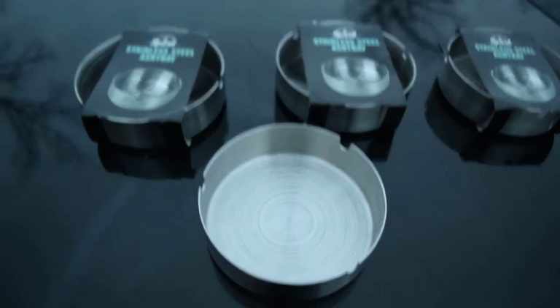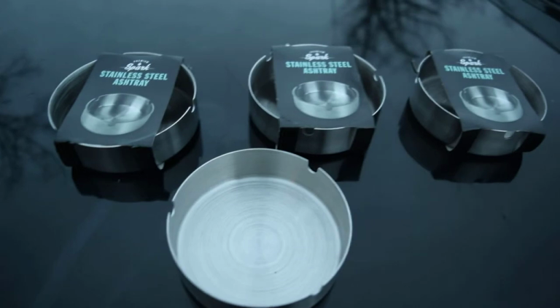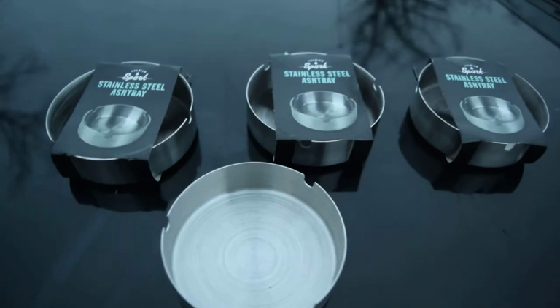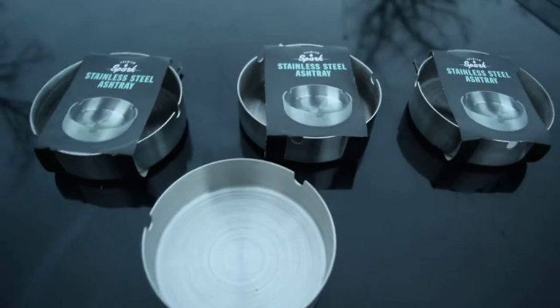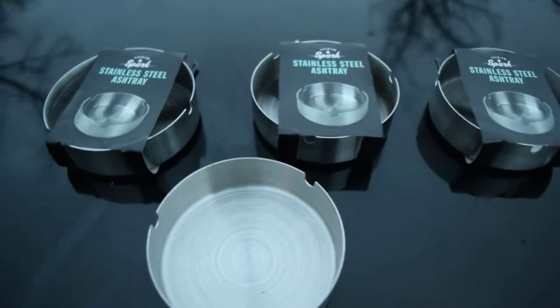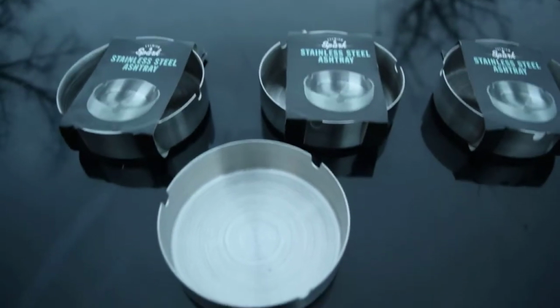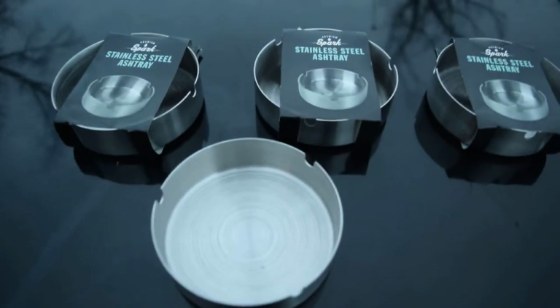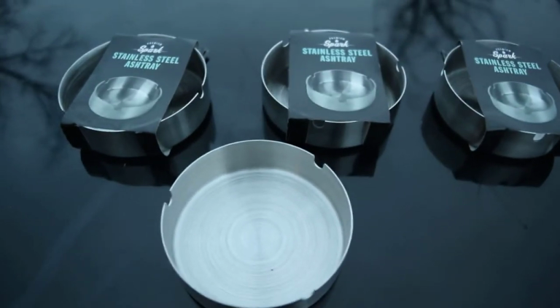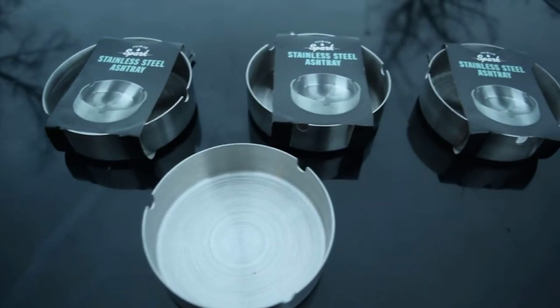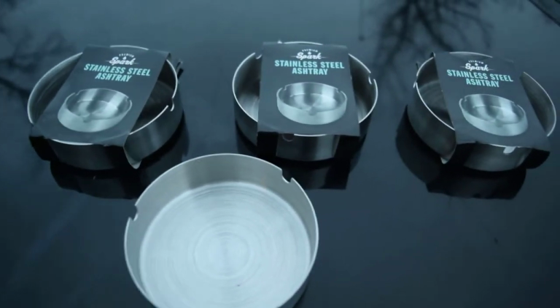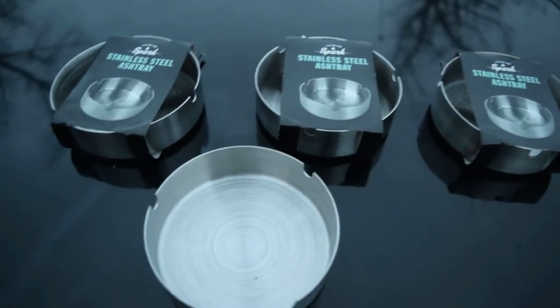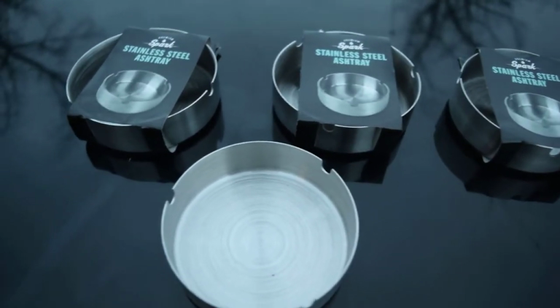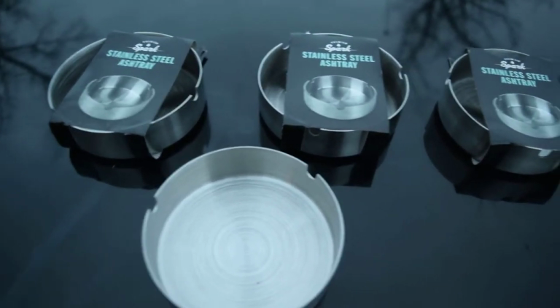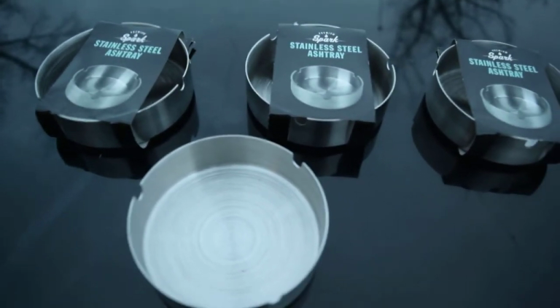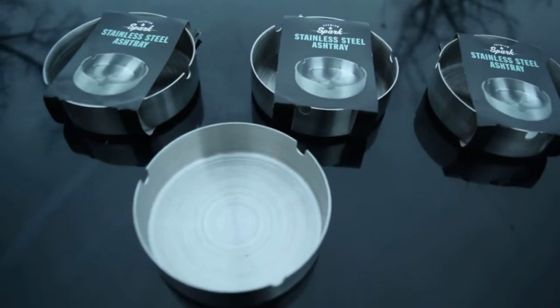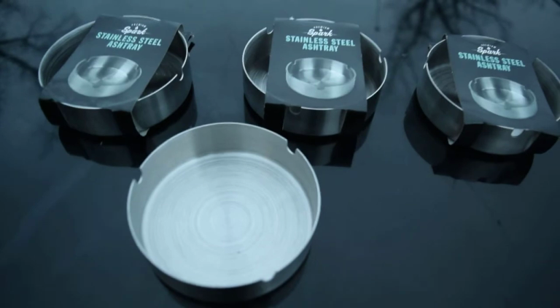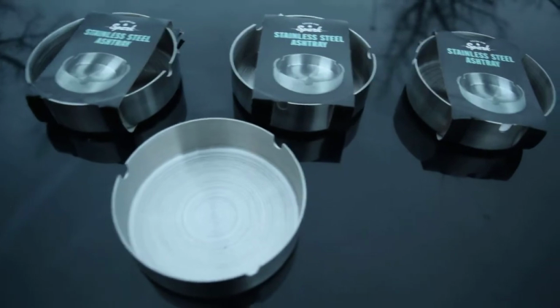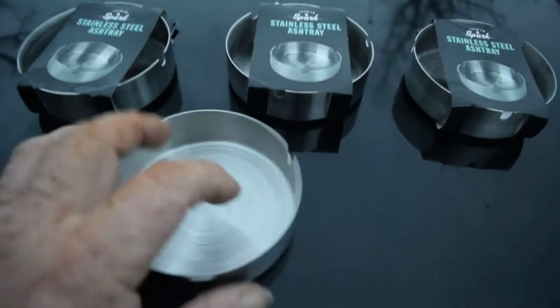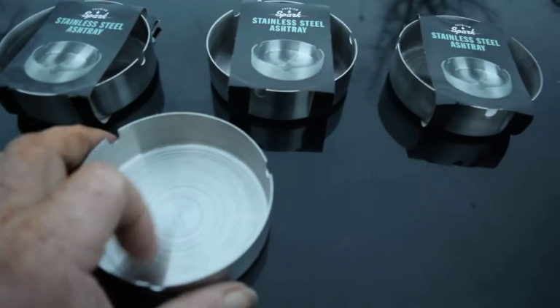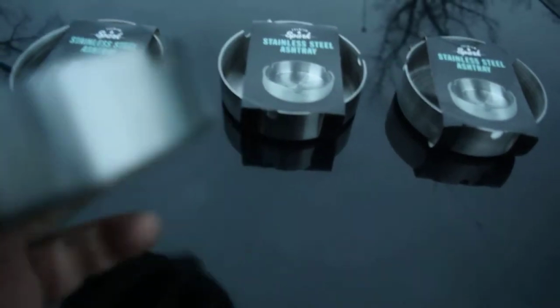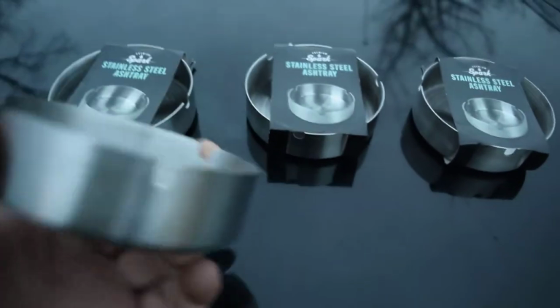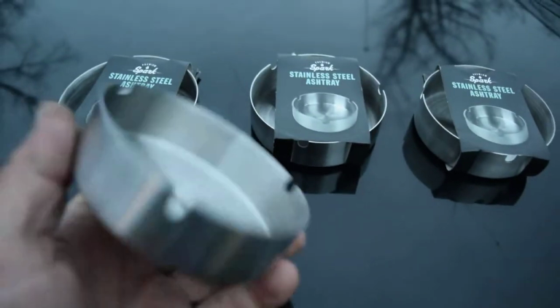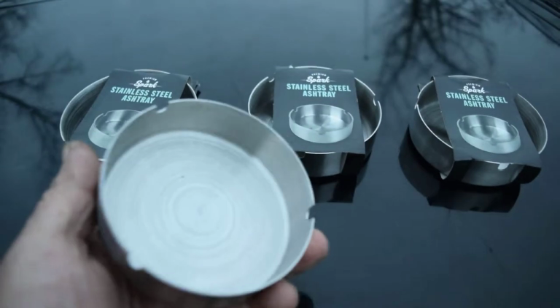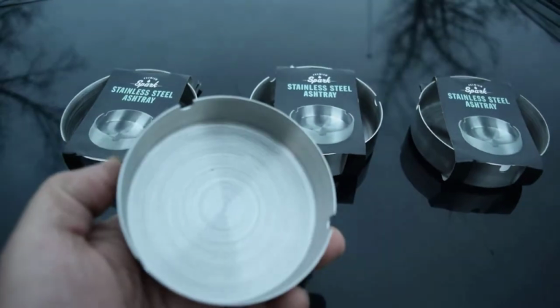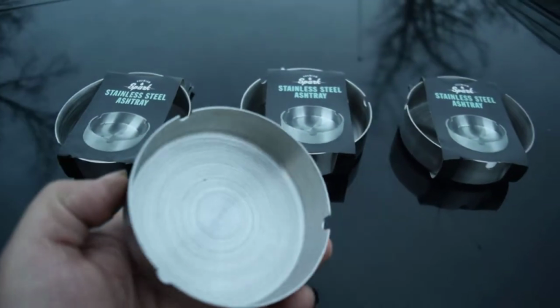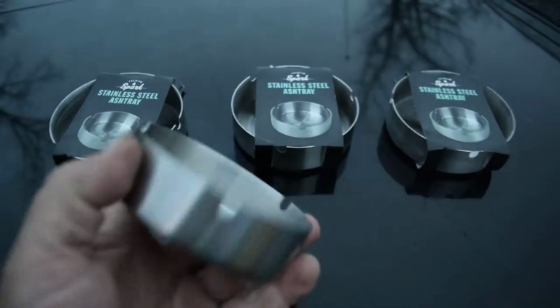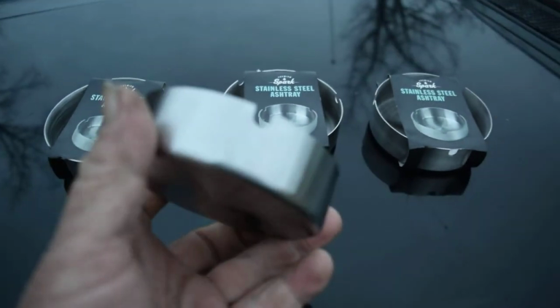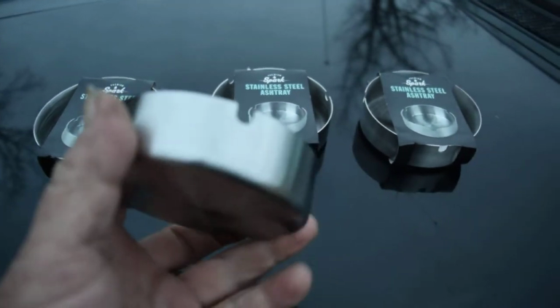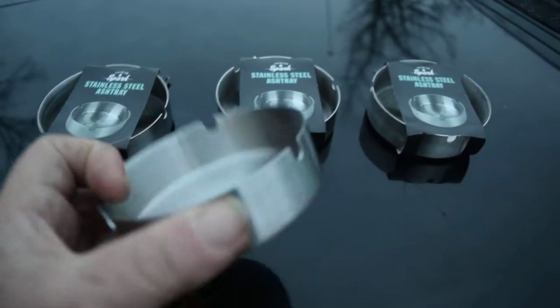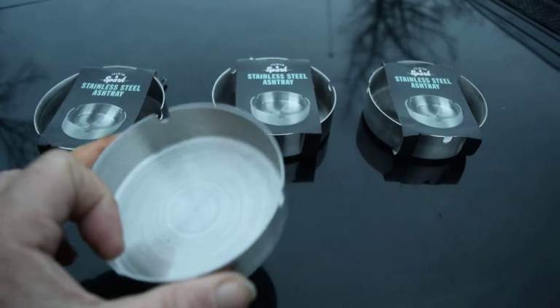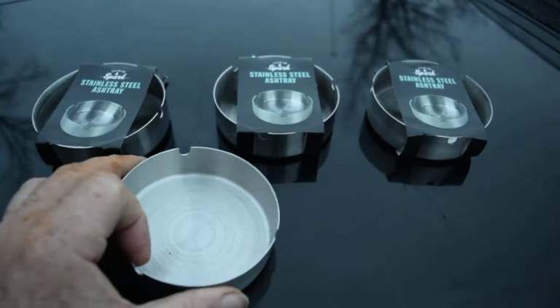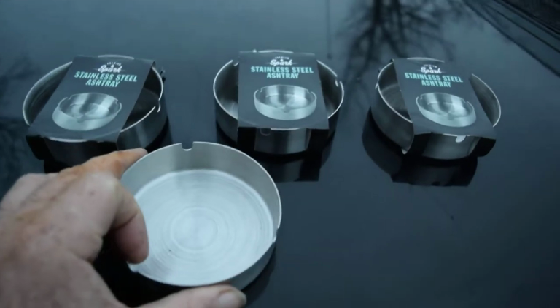Just Fred's two cents worth on what he picked up today. They're found at Walmart for like three dollars a piece.